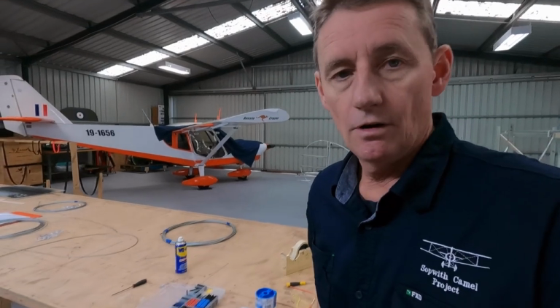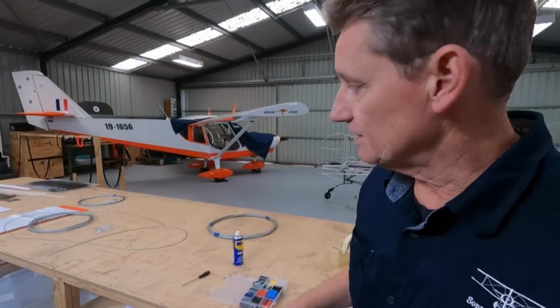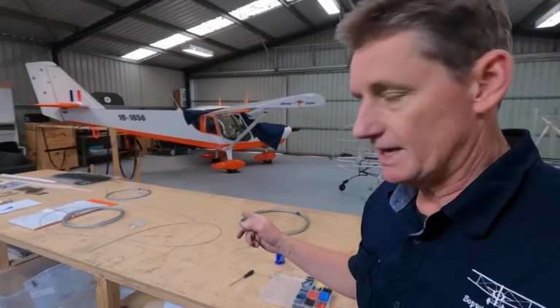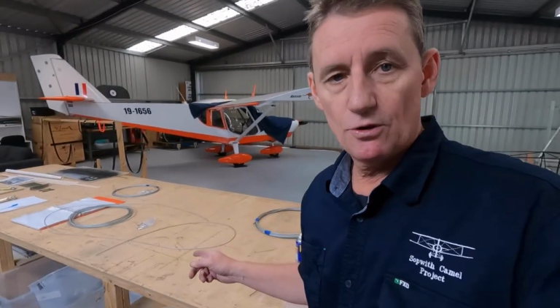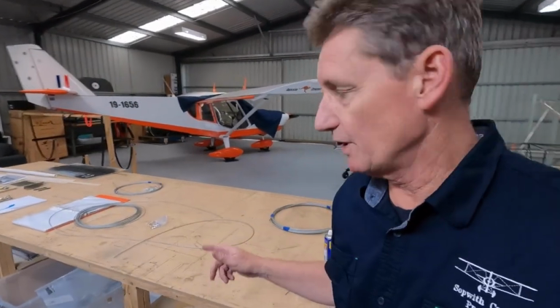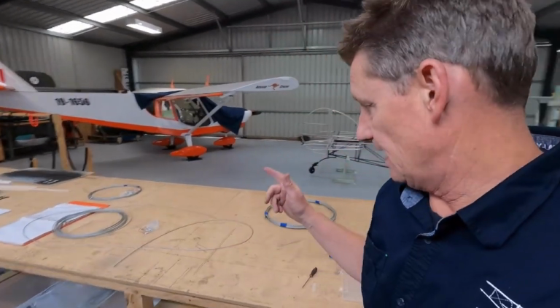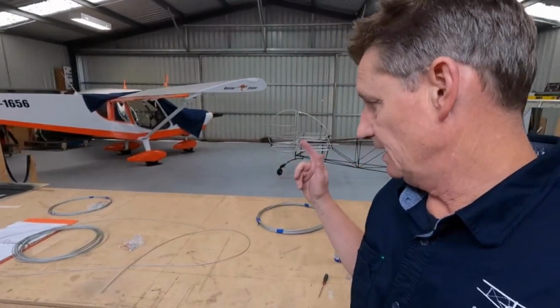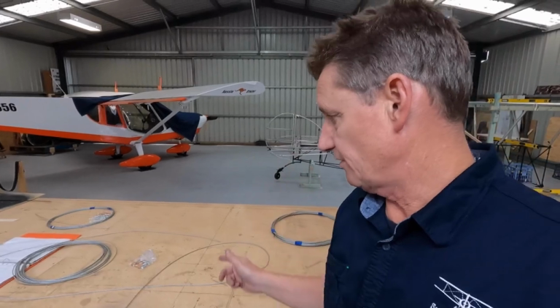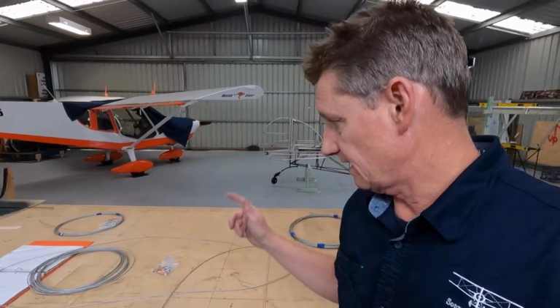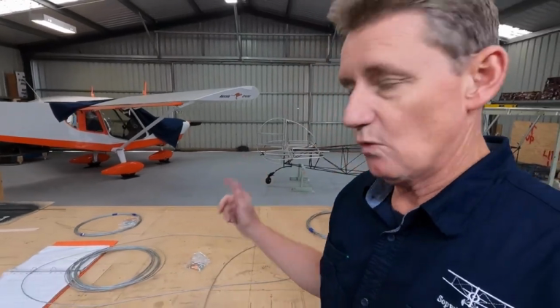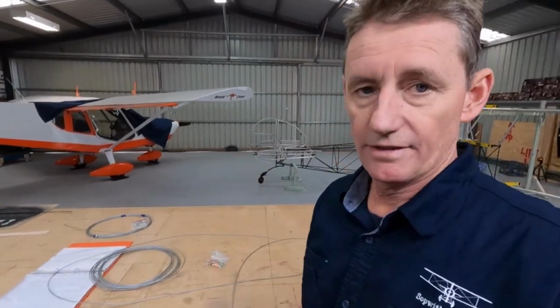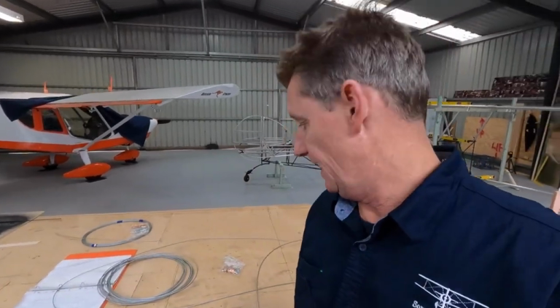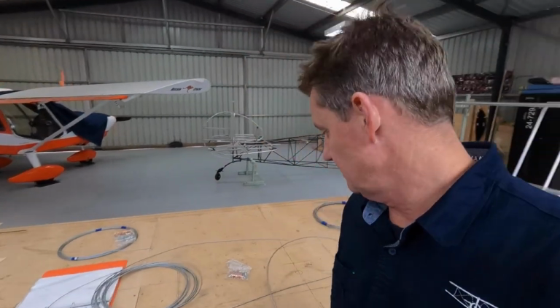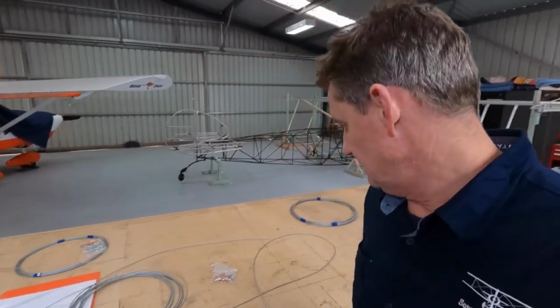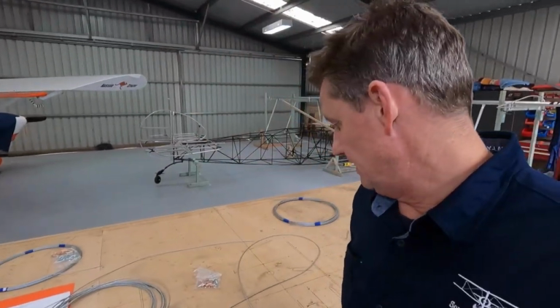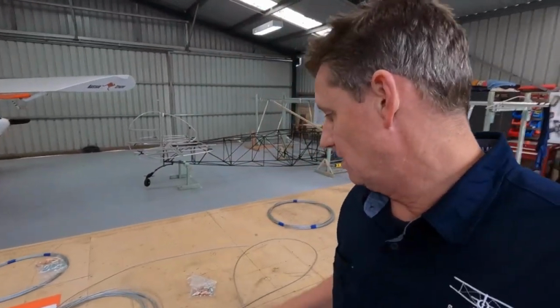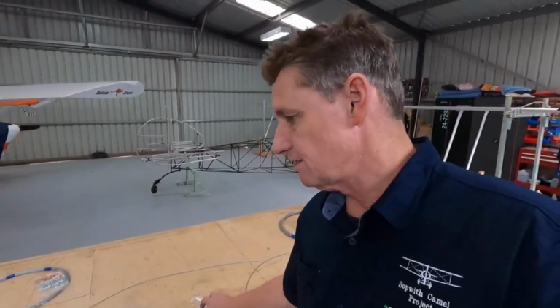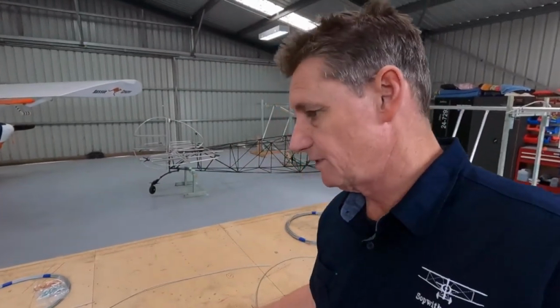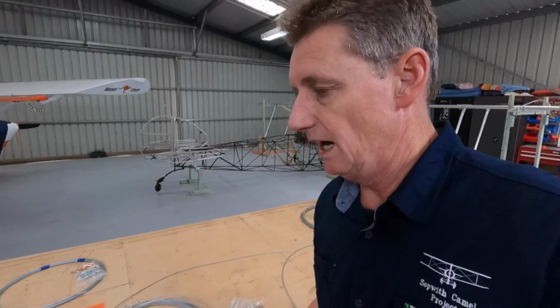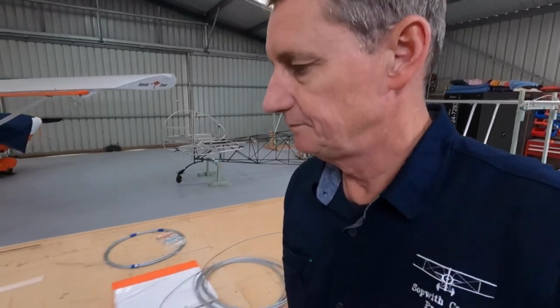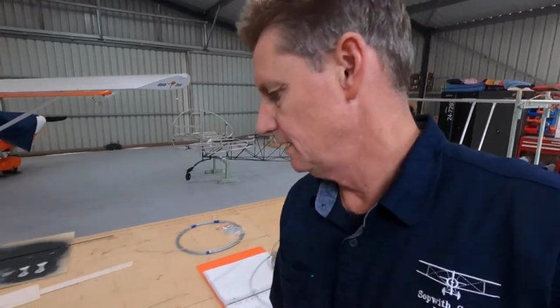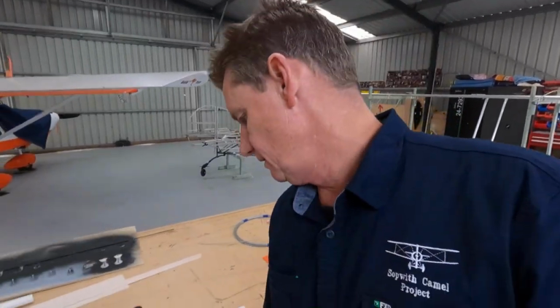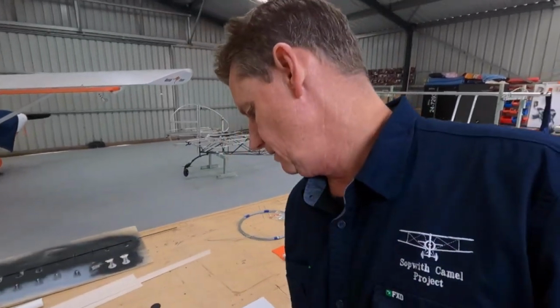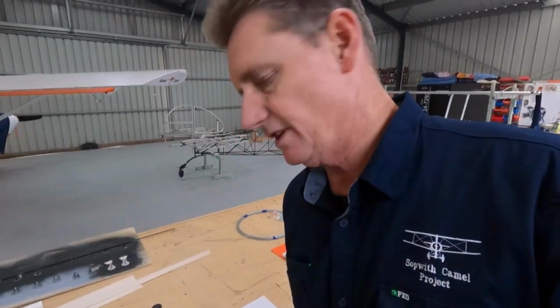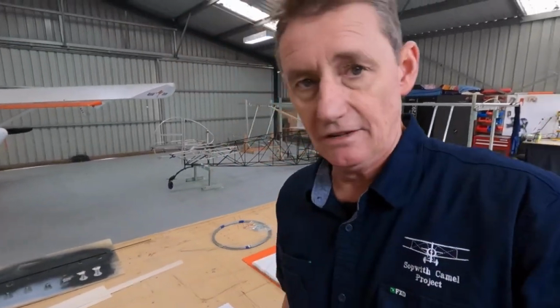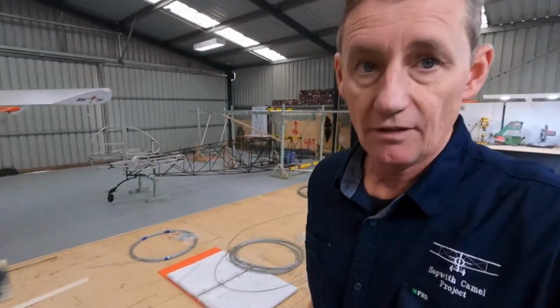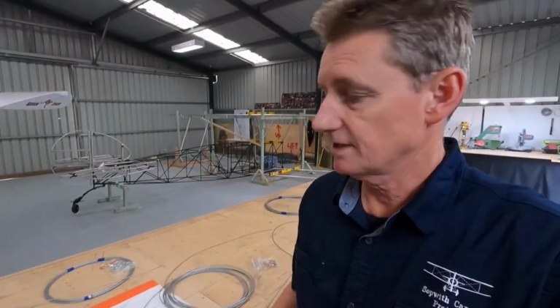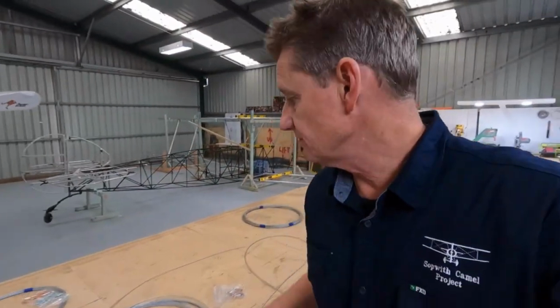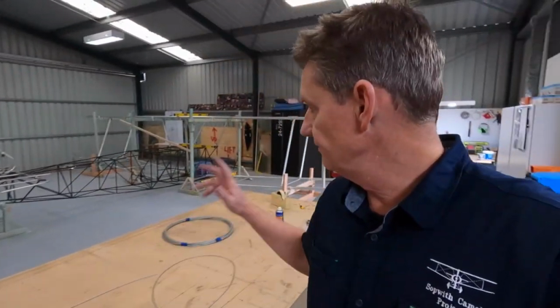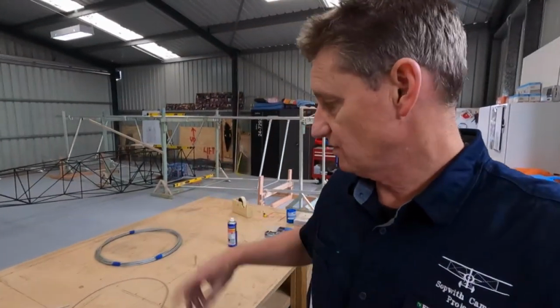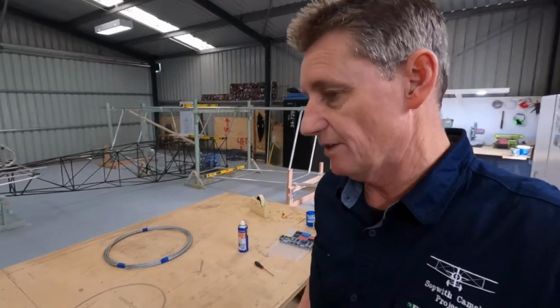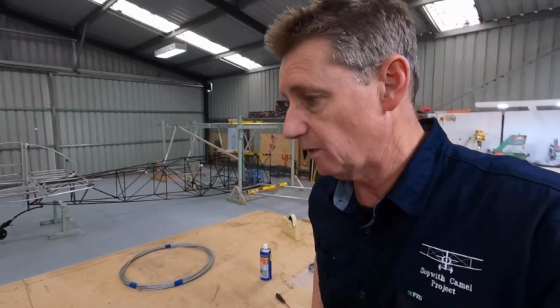Alright guys, this is where I get the cables sorted out. We've got 3.32, 1.8 and the big guys which are 3.16. Different size cables to do — make sure they go in the right spot.